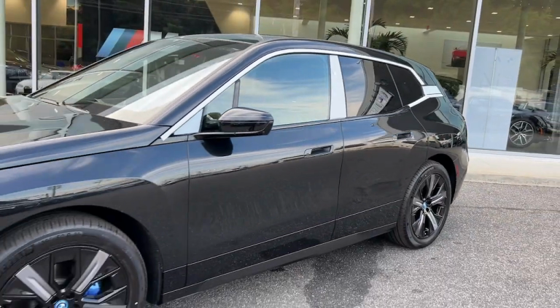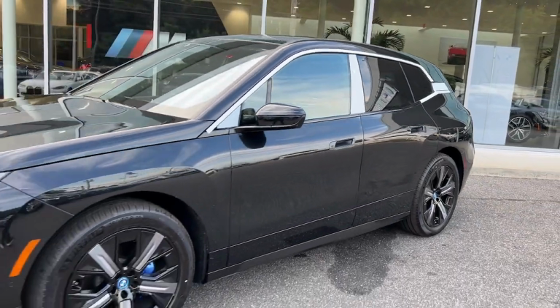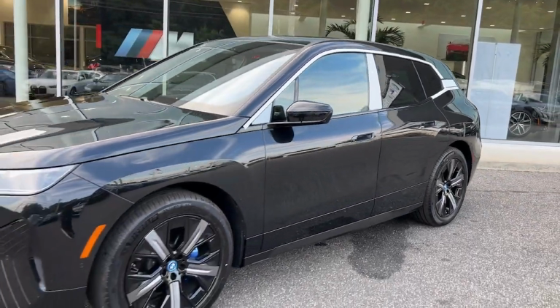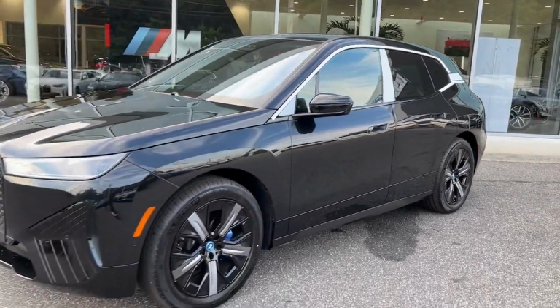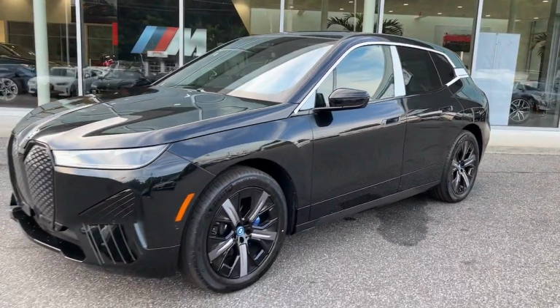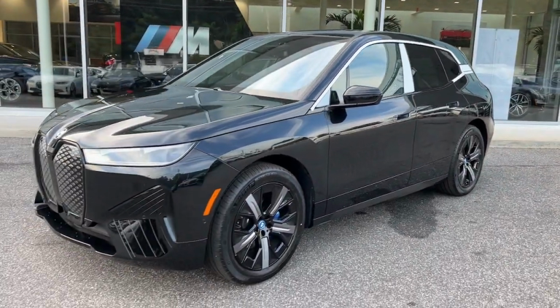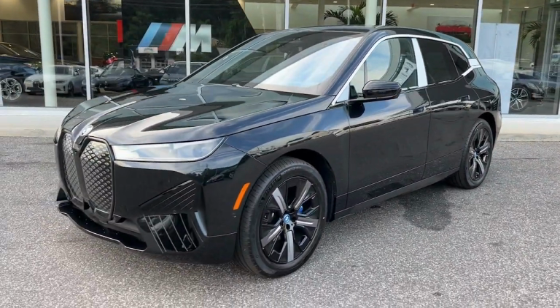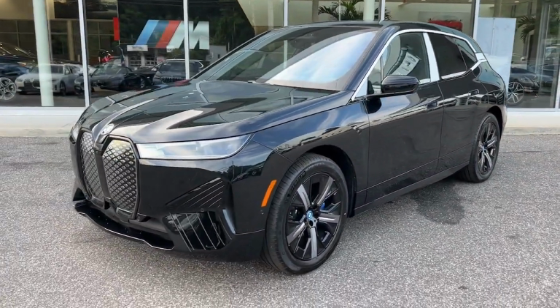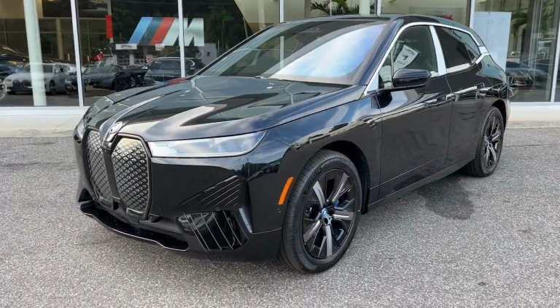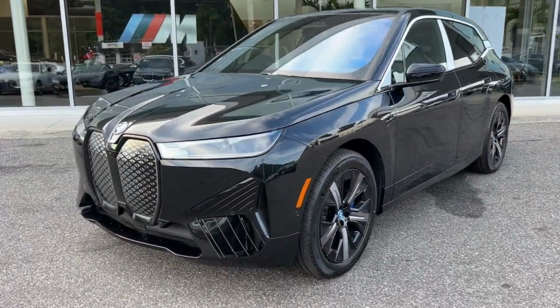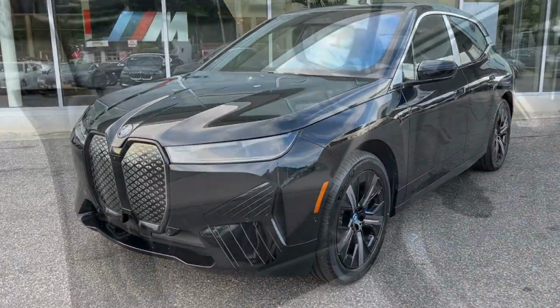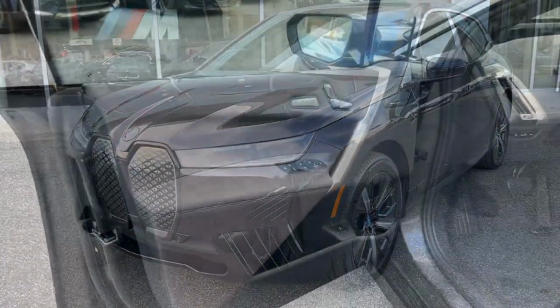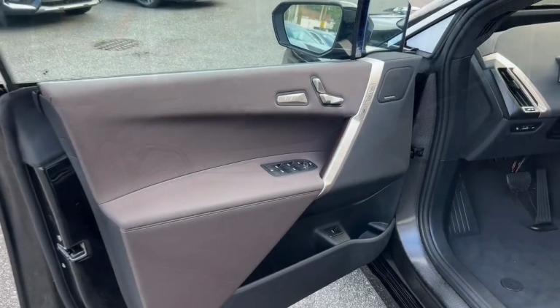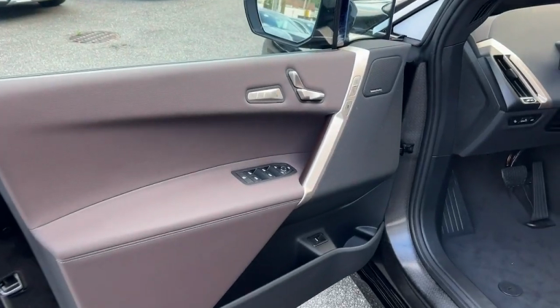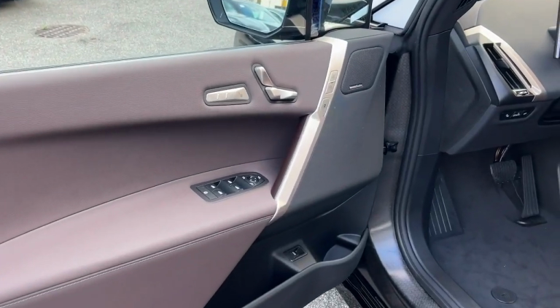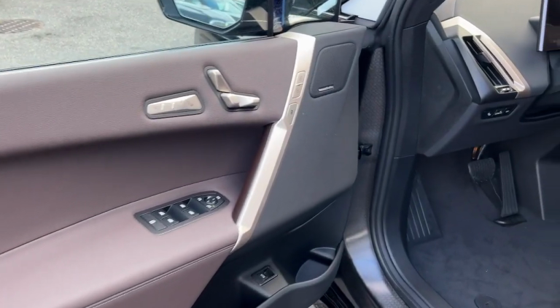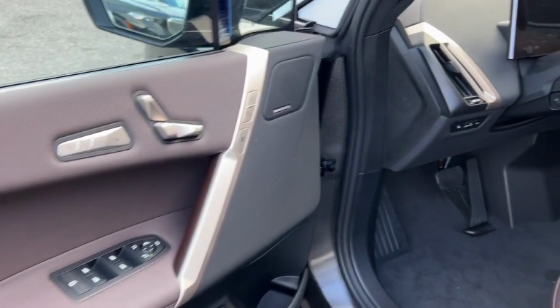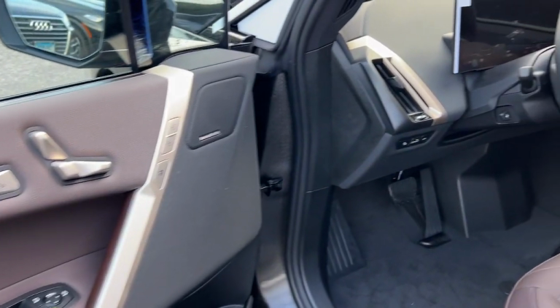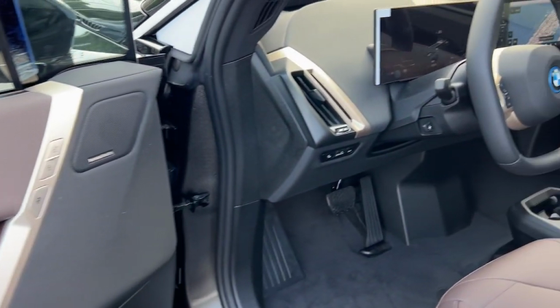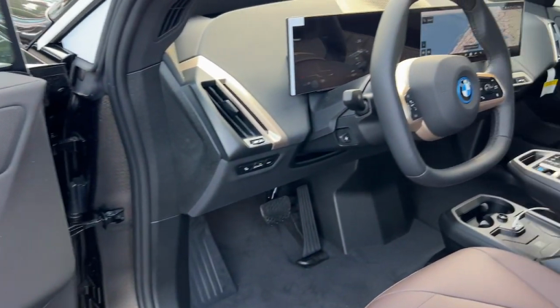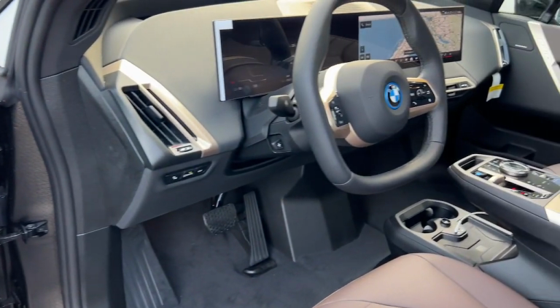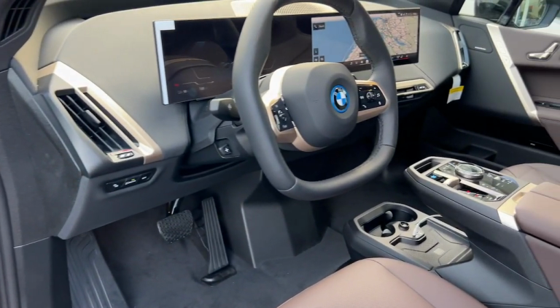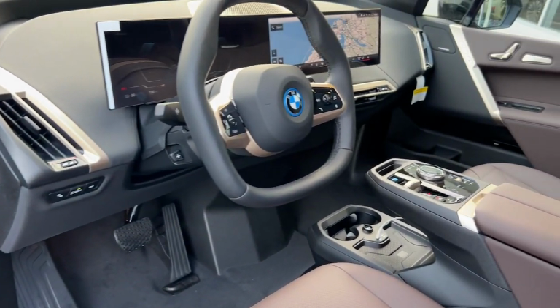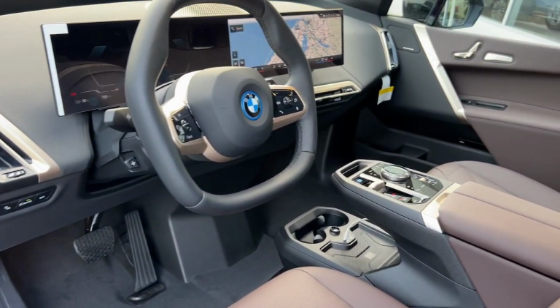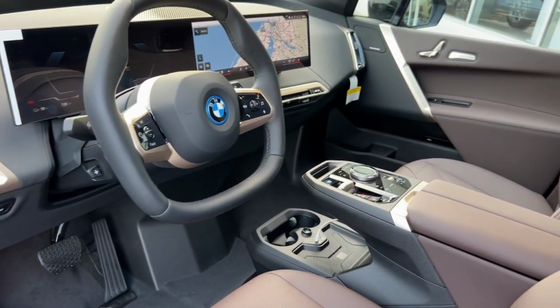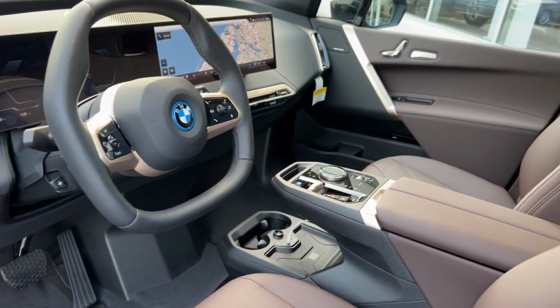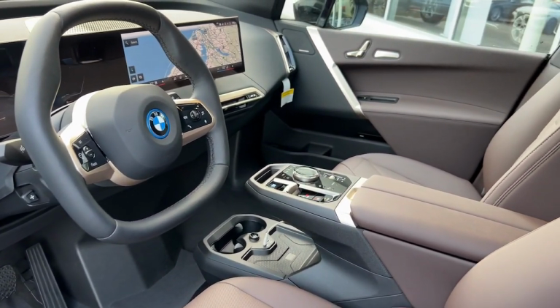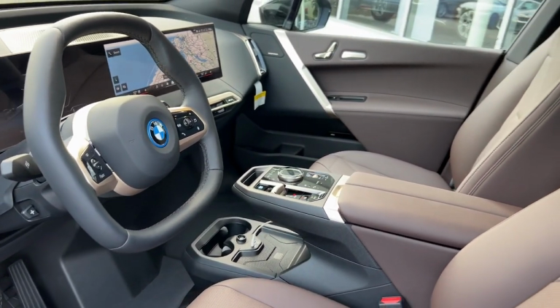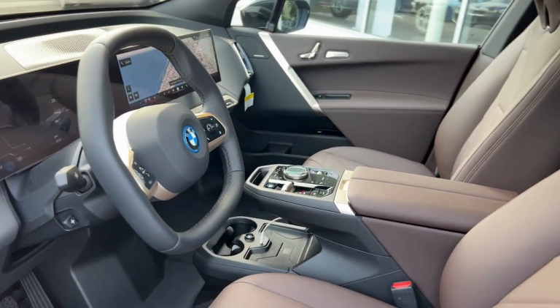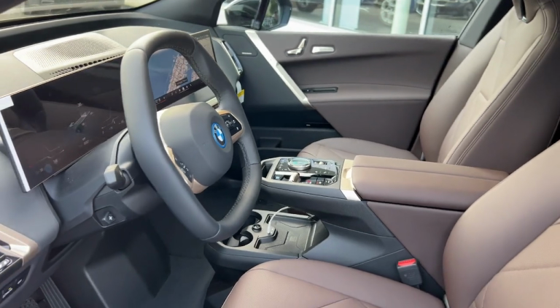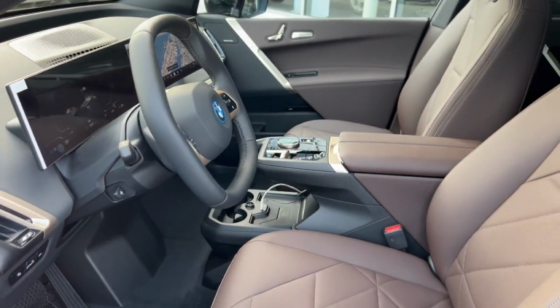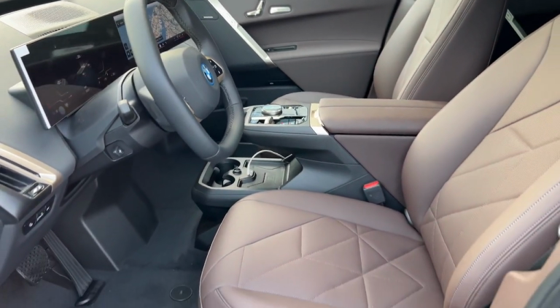The following are some of this vehicle's highlighted options: heated steering wheel, Apple CarPlay and/or Android Auto, wireless charging station, keyless entry, navigation system.